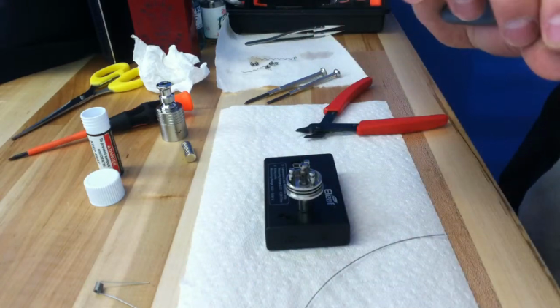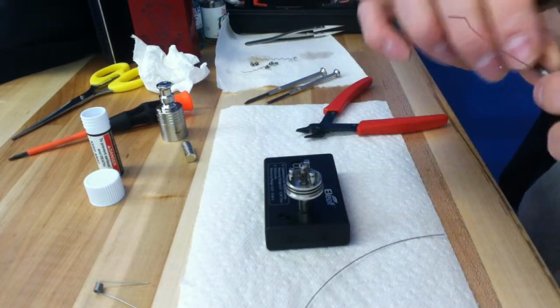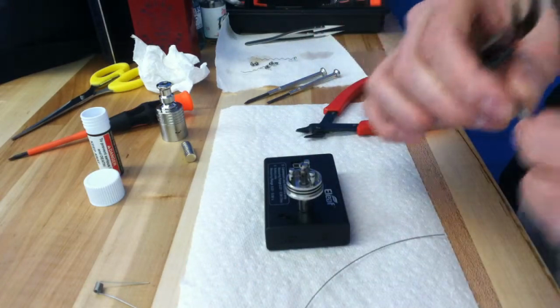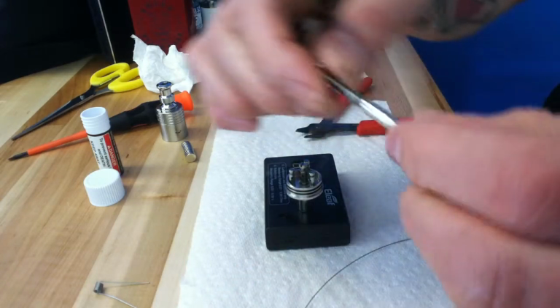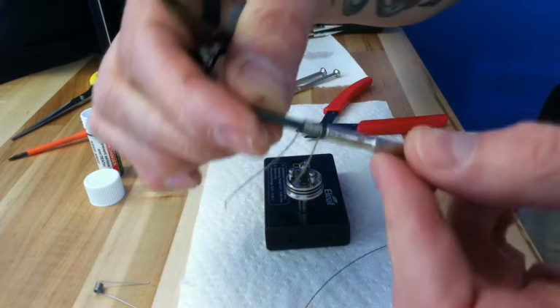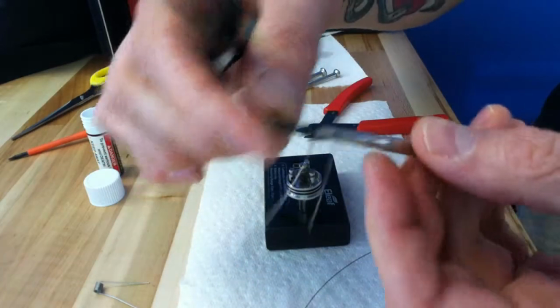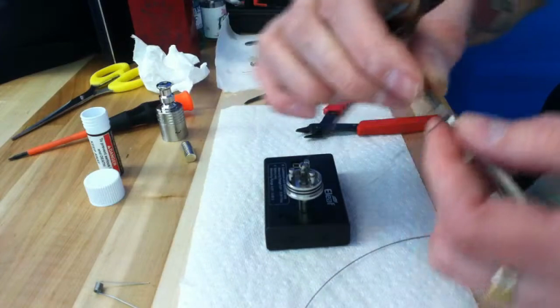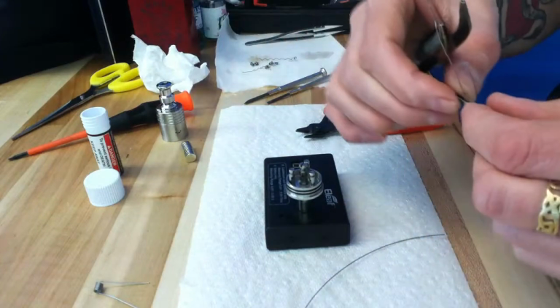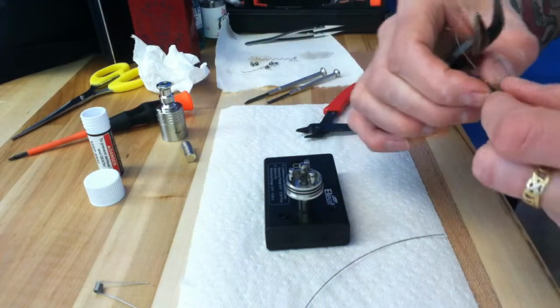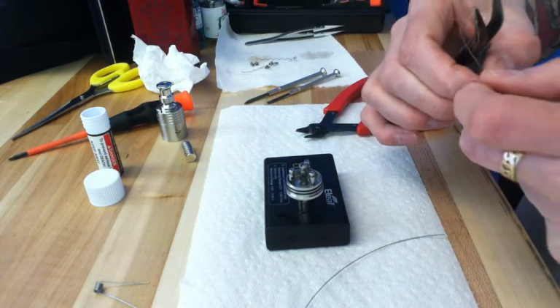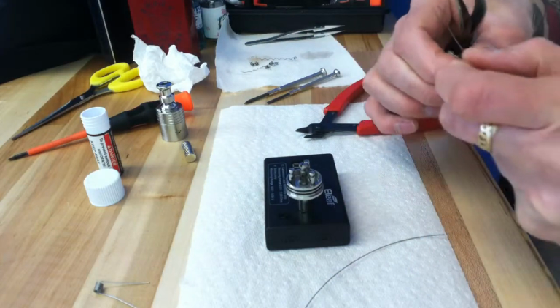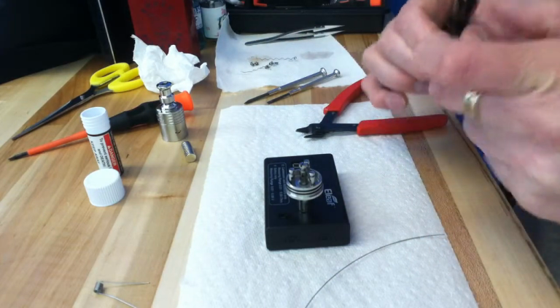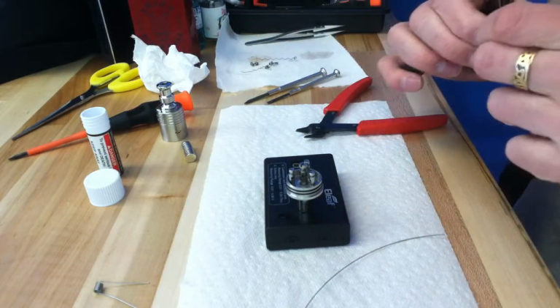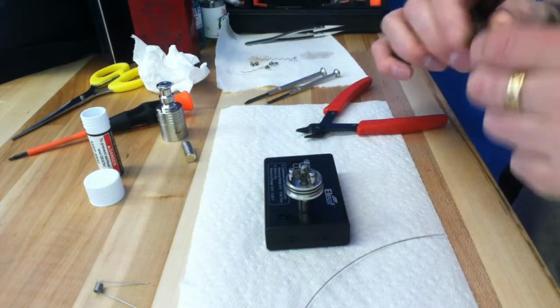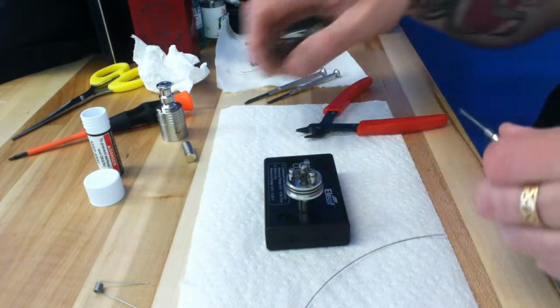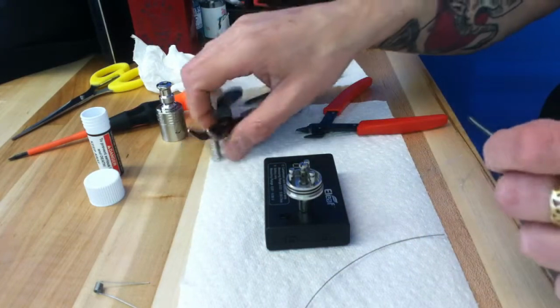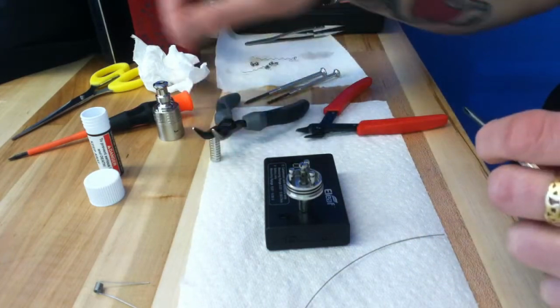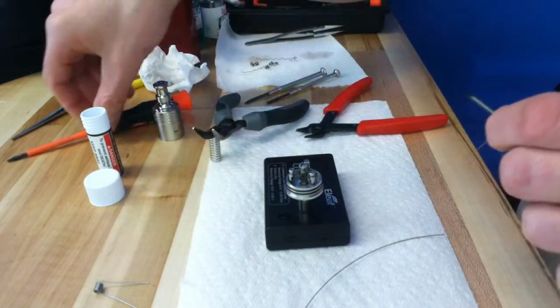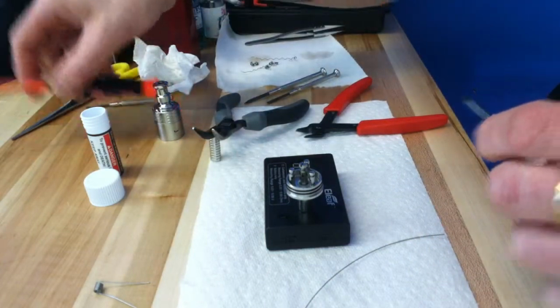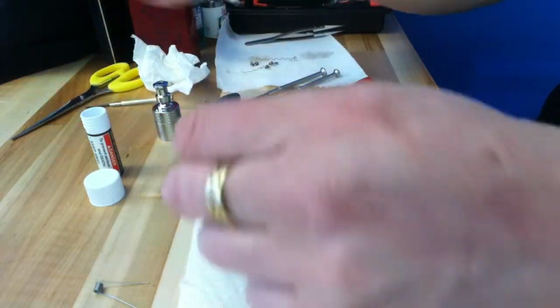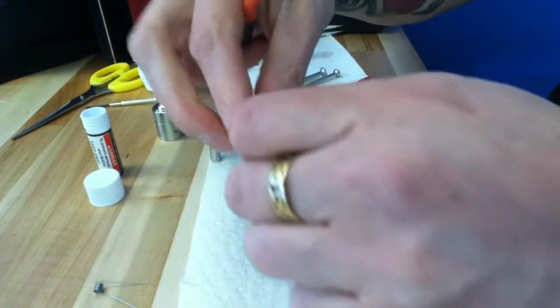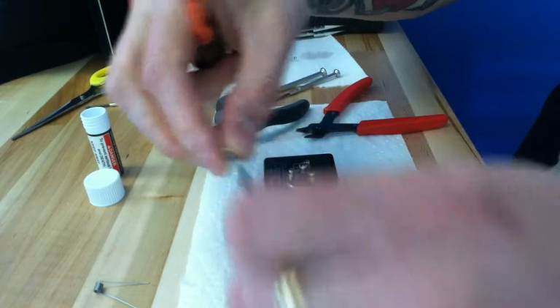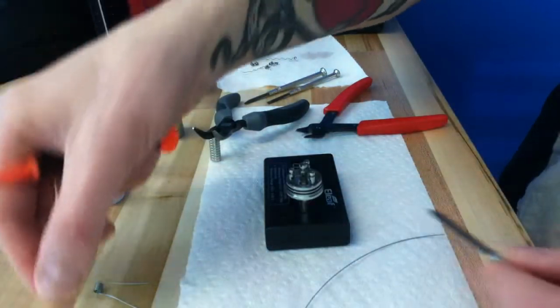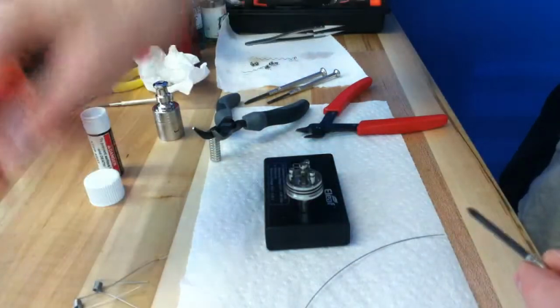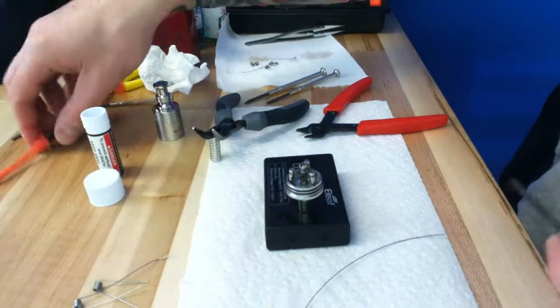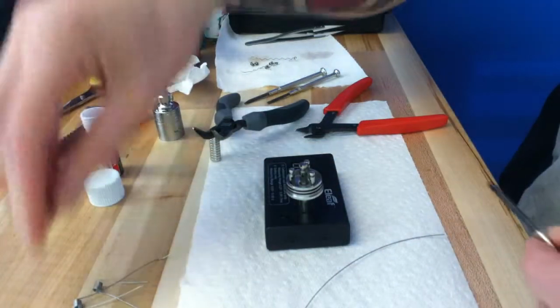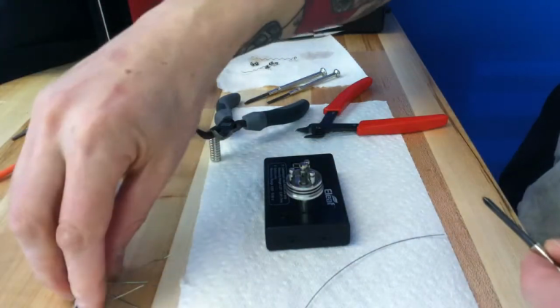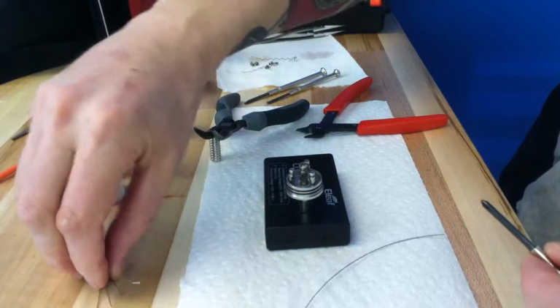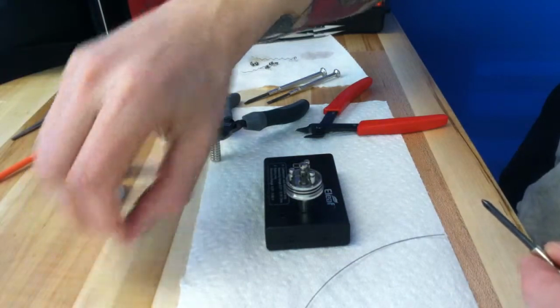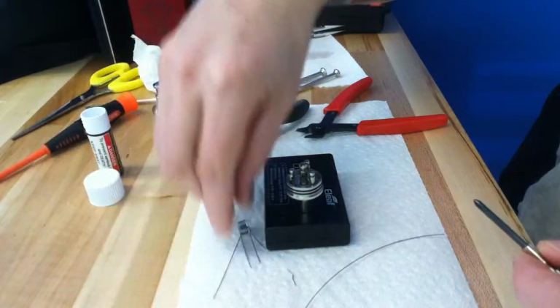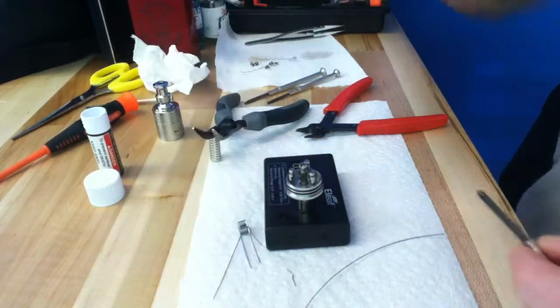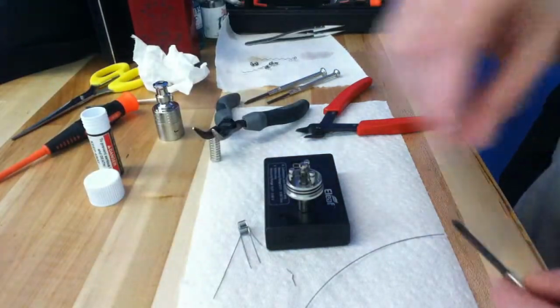It's not the prettiest. I like coil jigs. I have coil jiggers — perfect coils every time. But good enough.